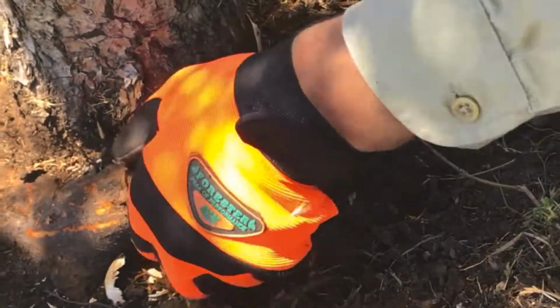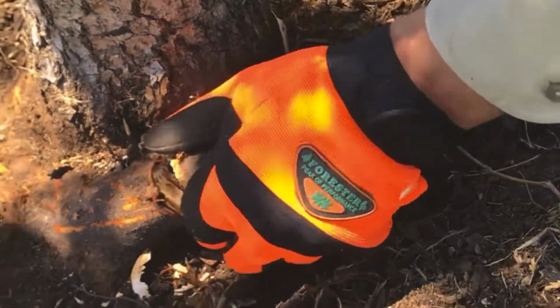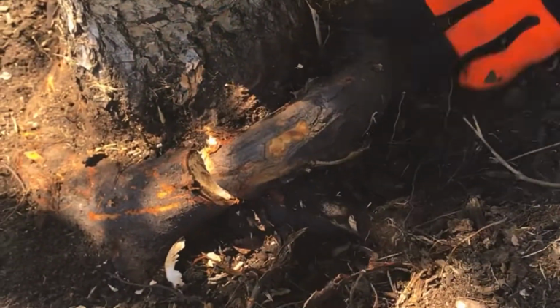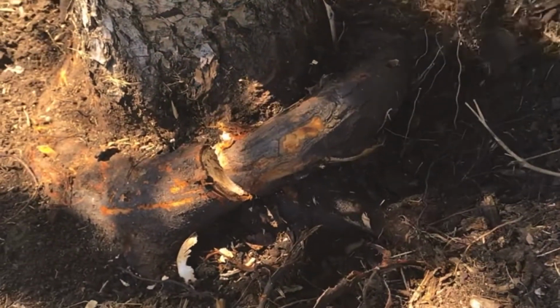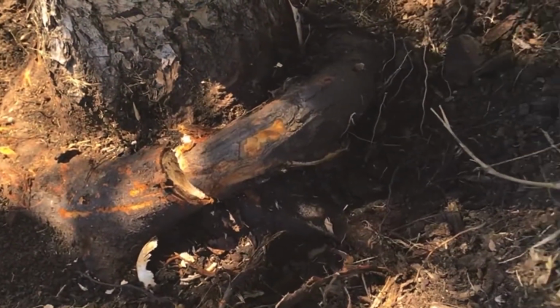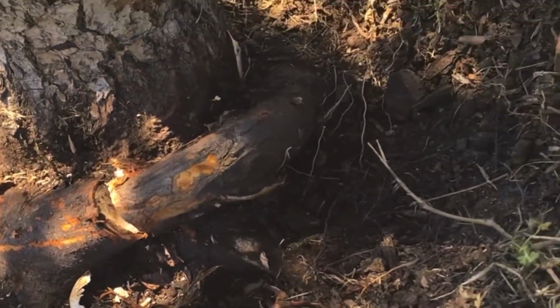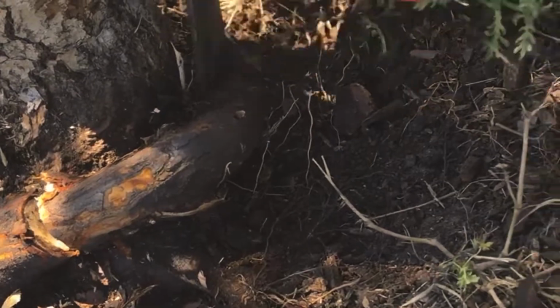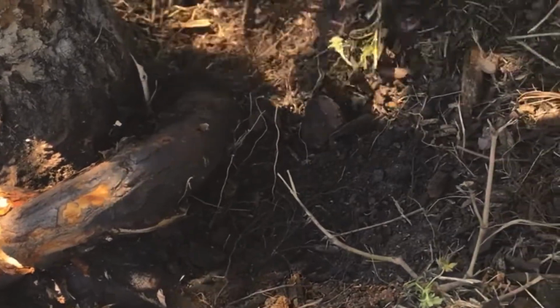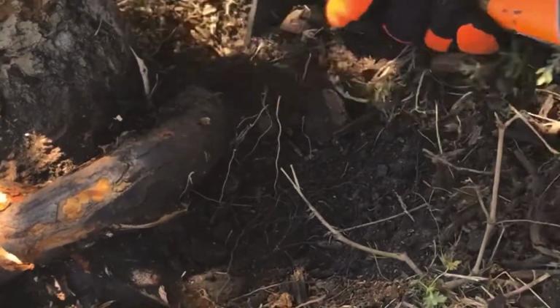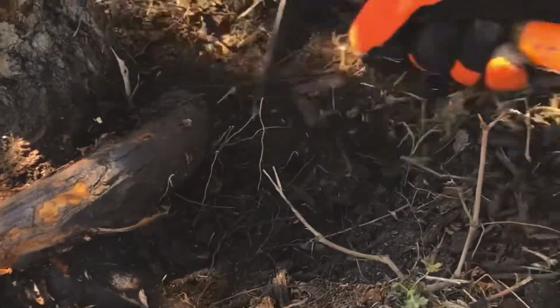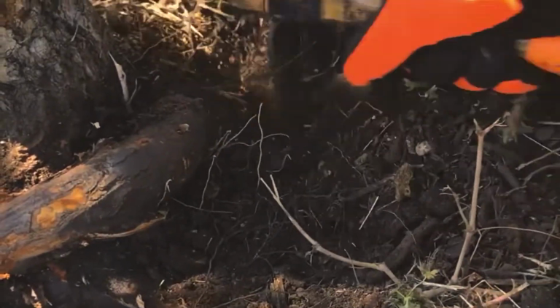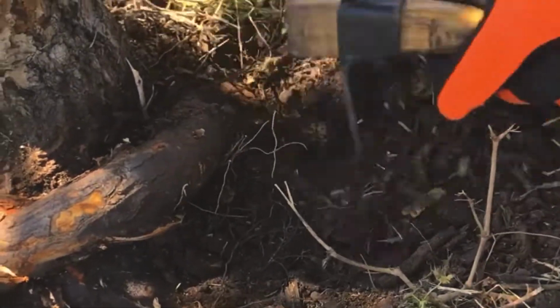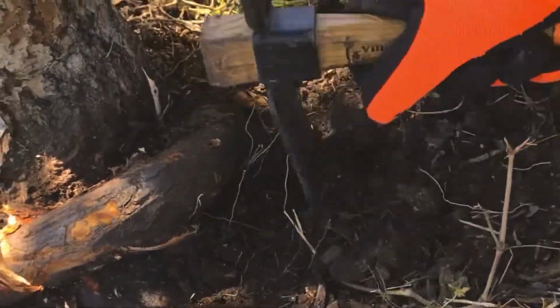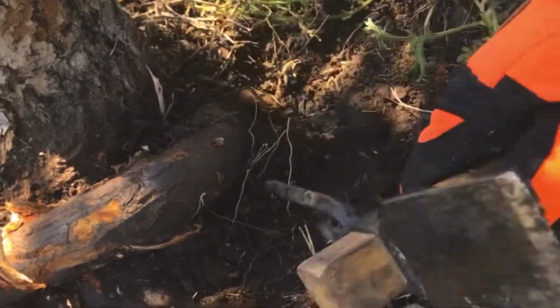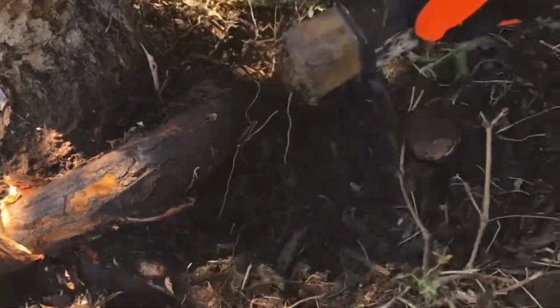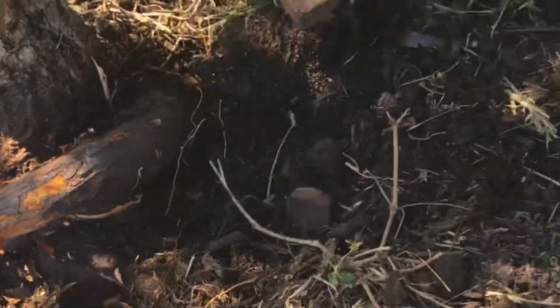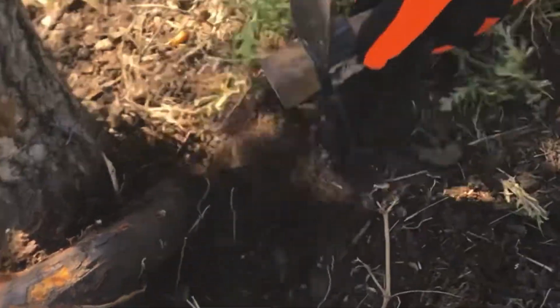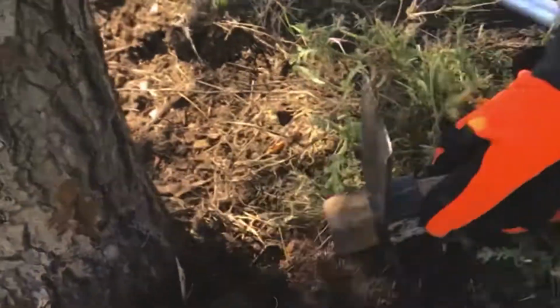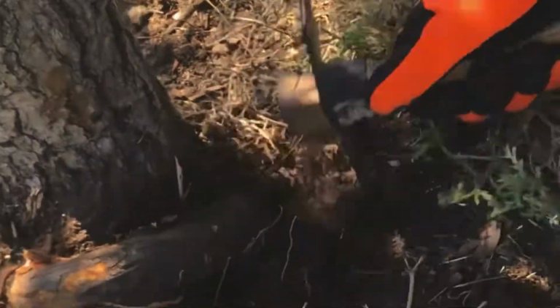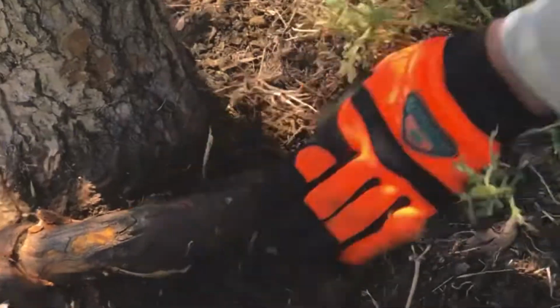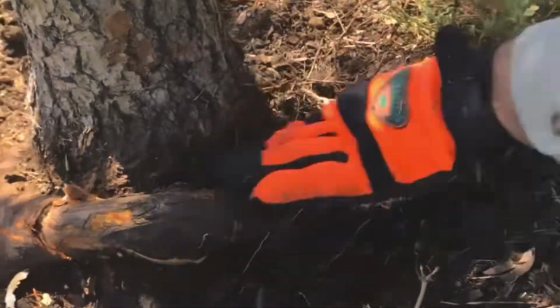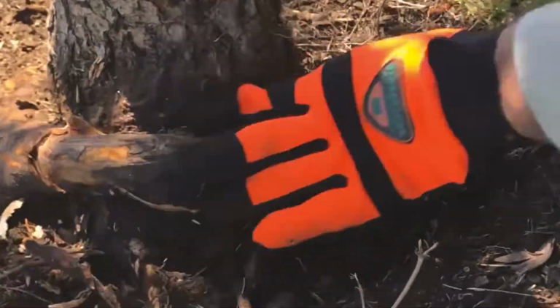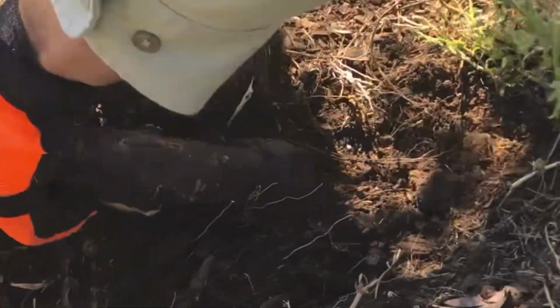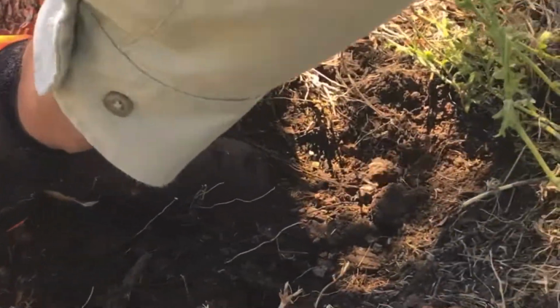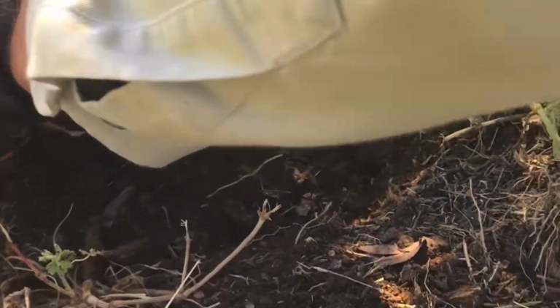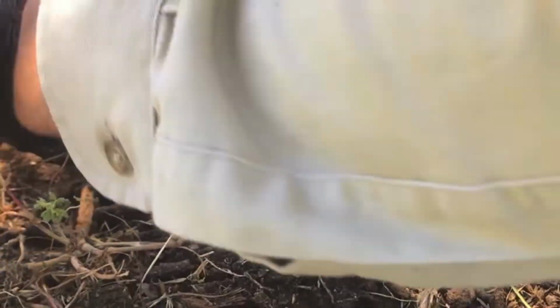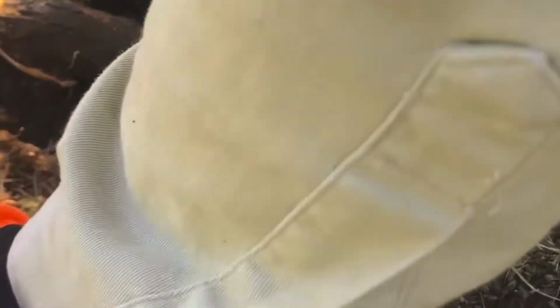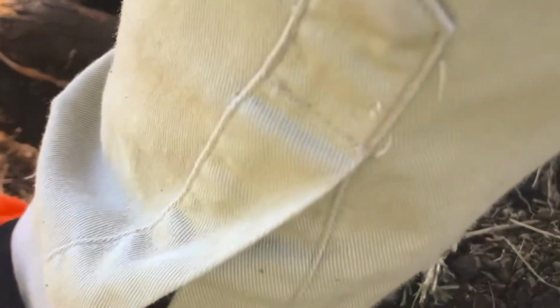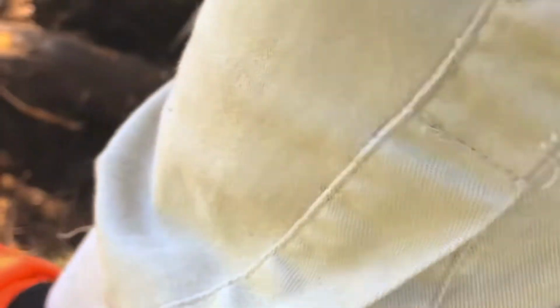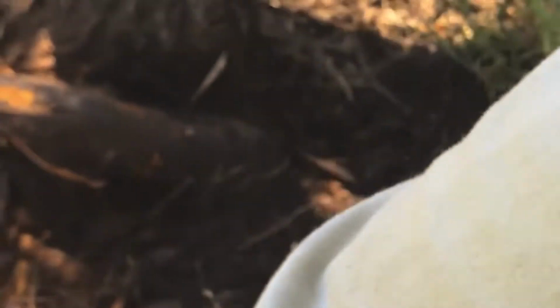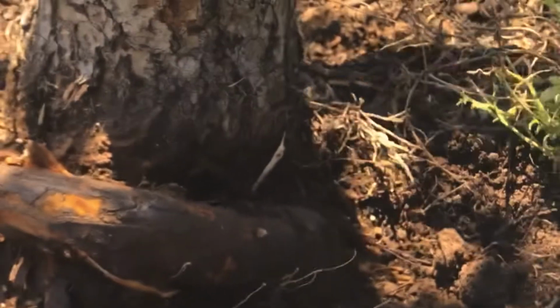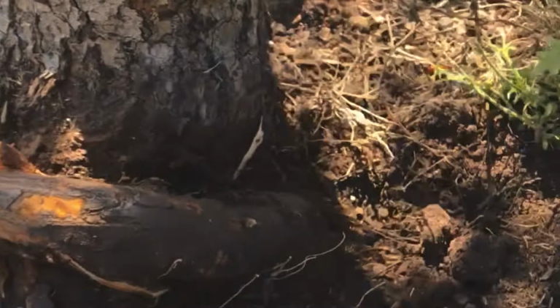So now we have some access. We're going to keep pulling this dirt away from this root, and I think now we might be able to use our hand saw.